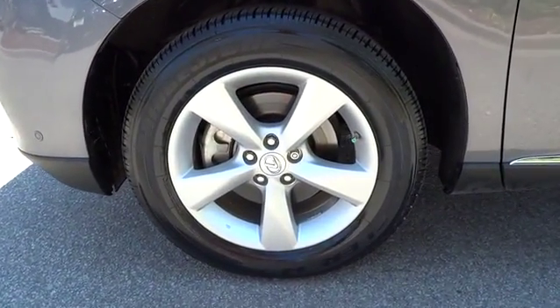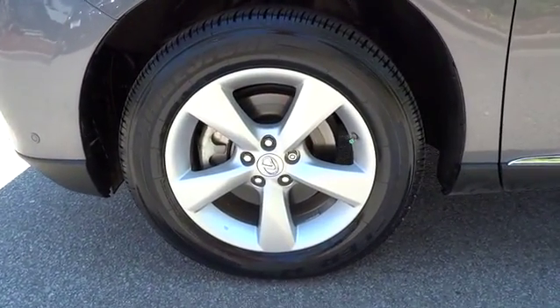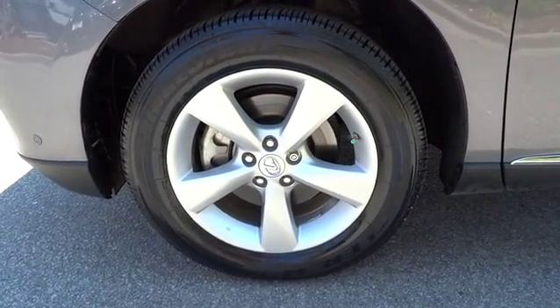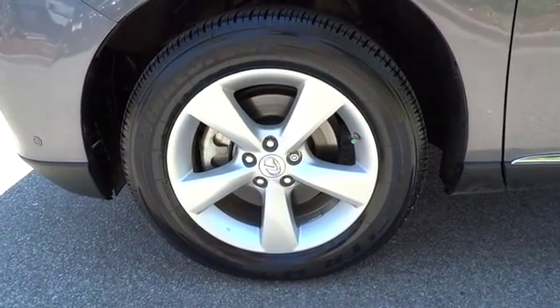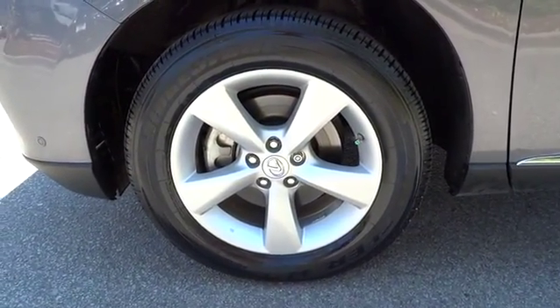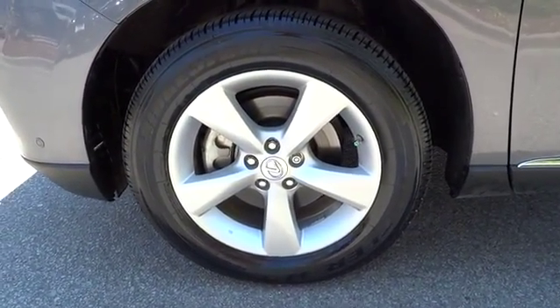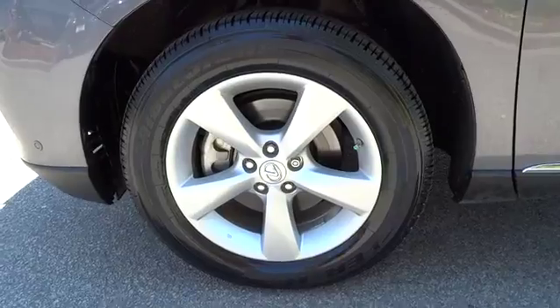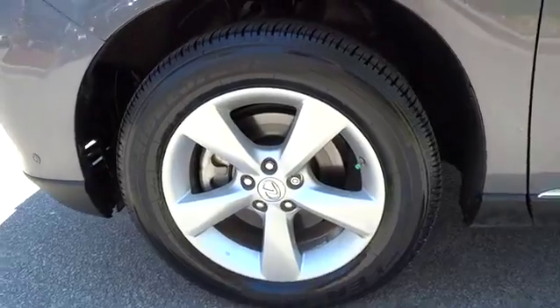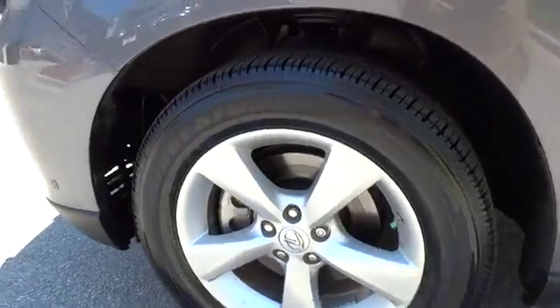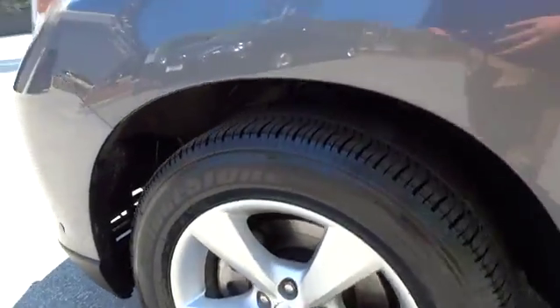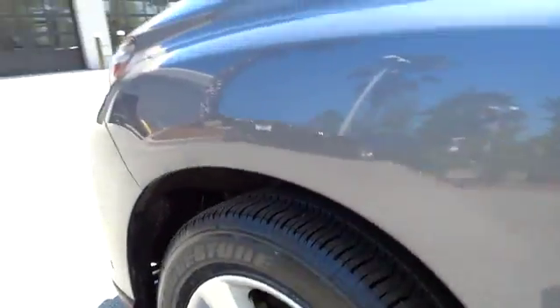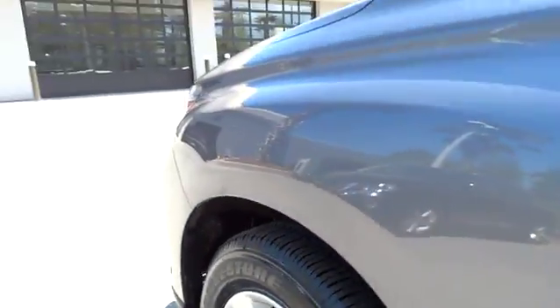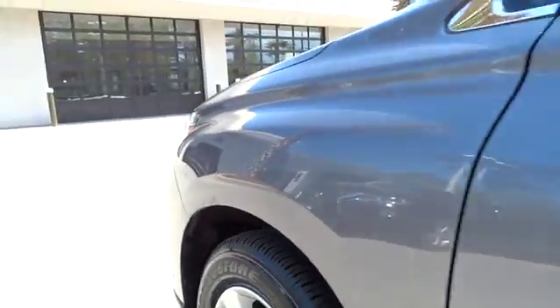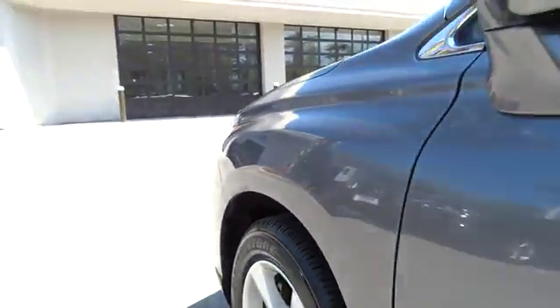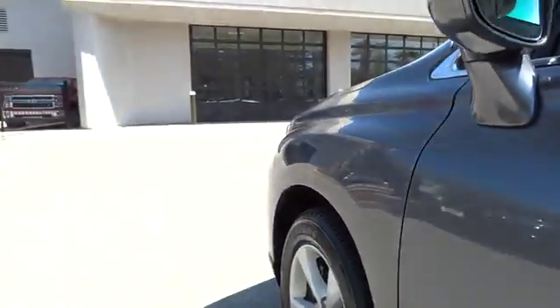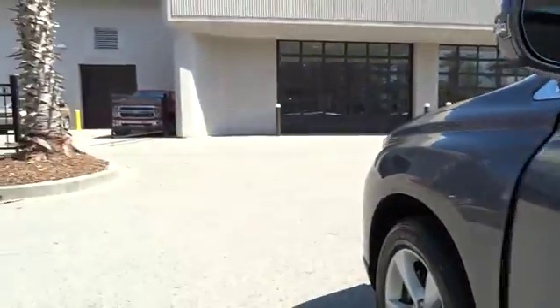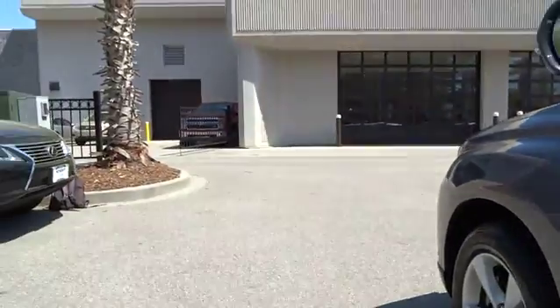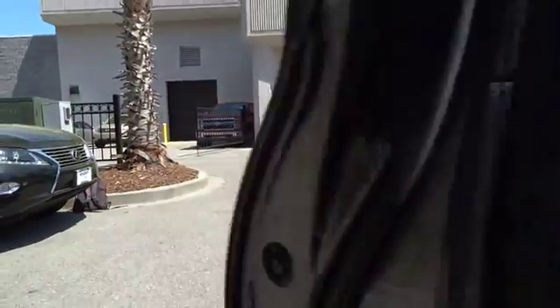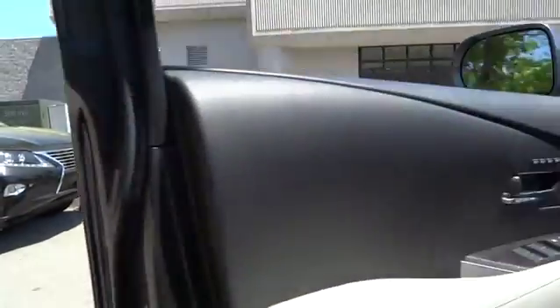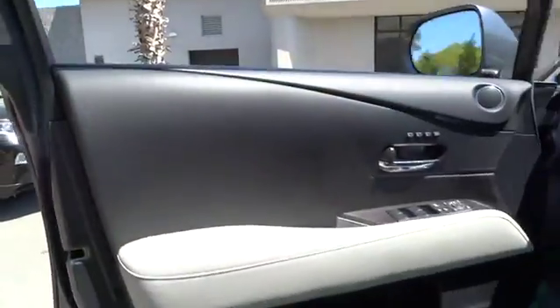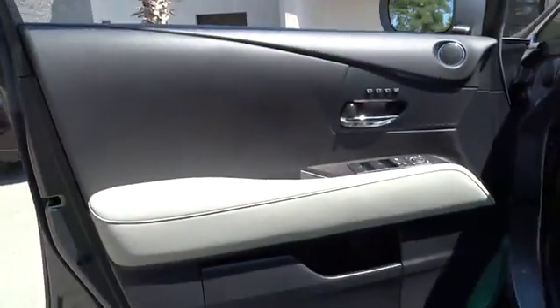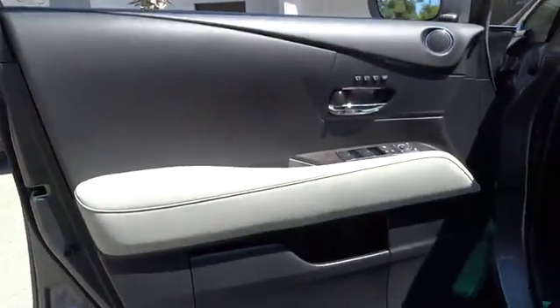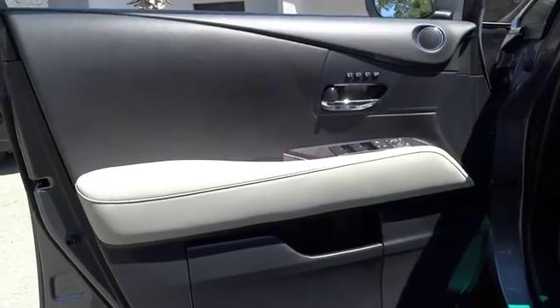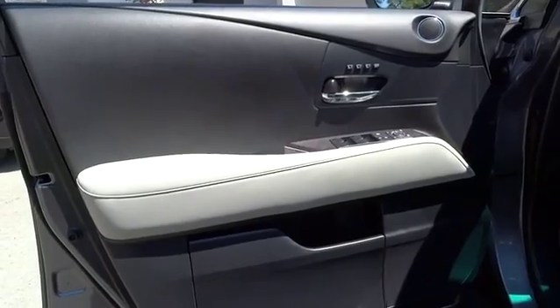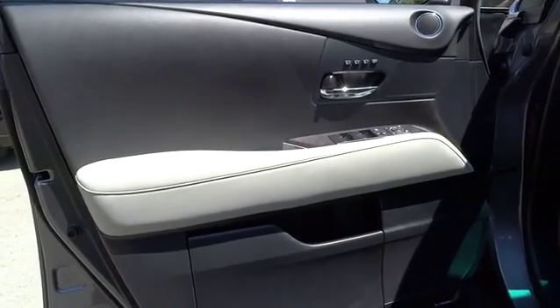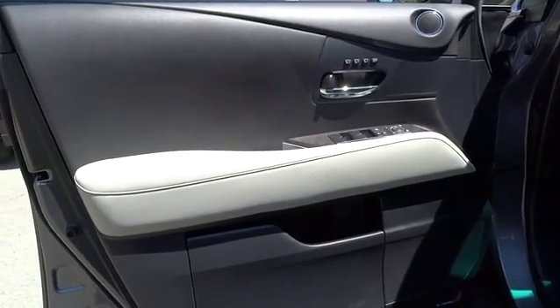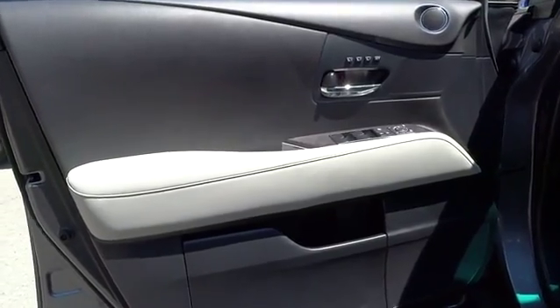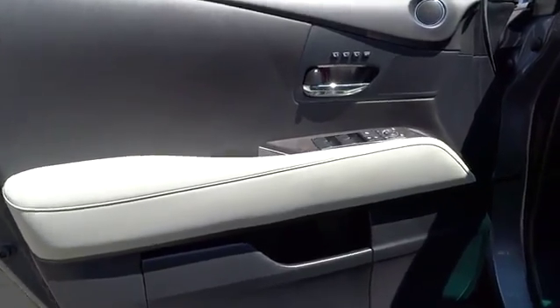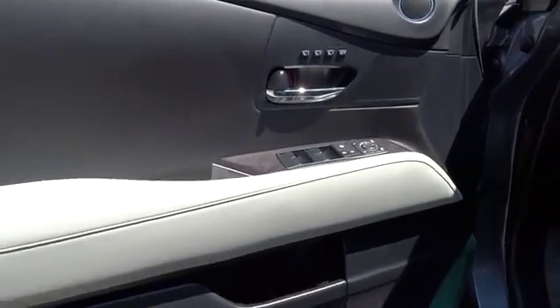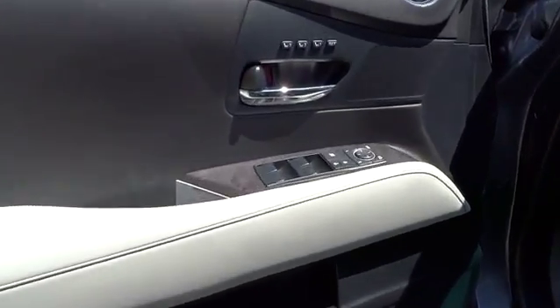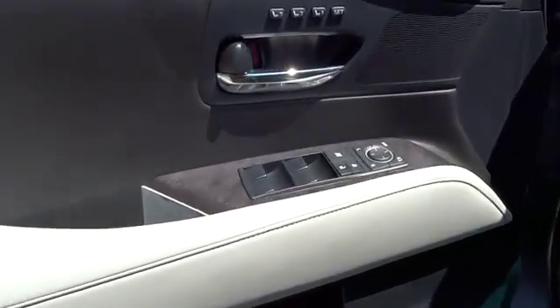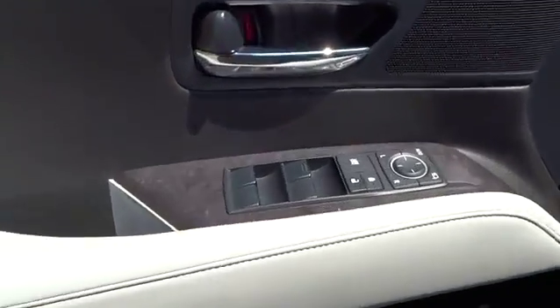Navigation system, CD changer, power lift gate, power passenger seat, four-wheel ABS, adjustable steering wheel, driver lumbar, power steering.